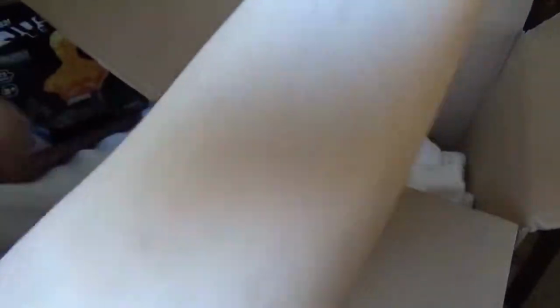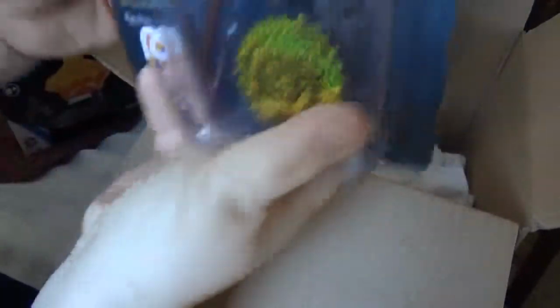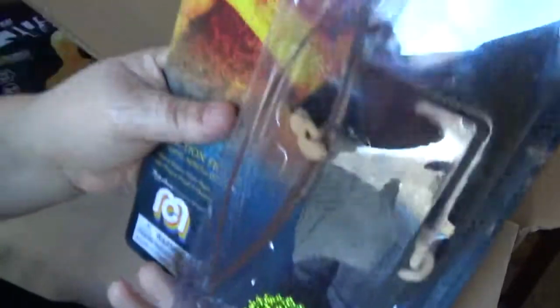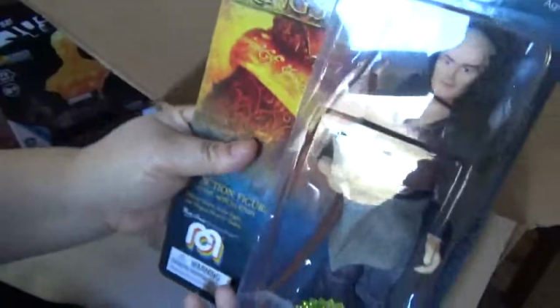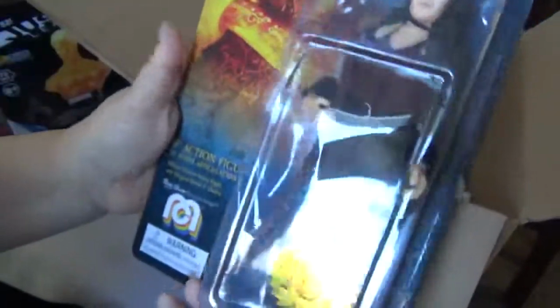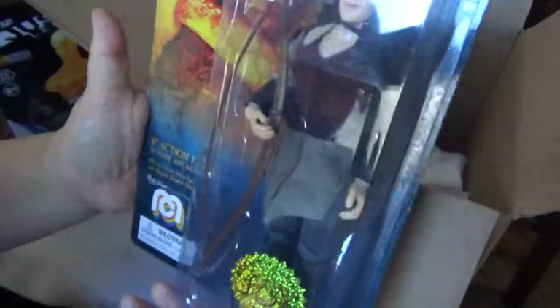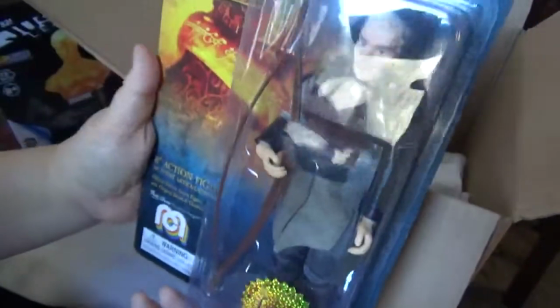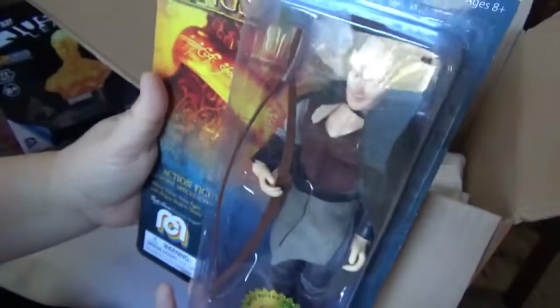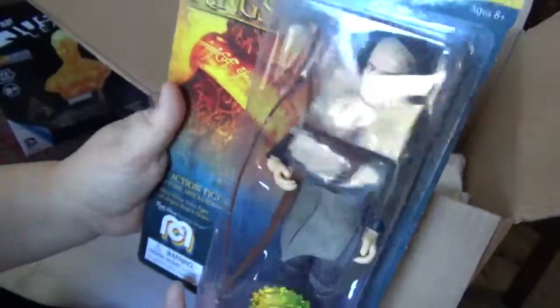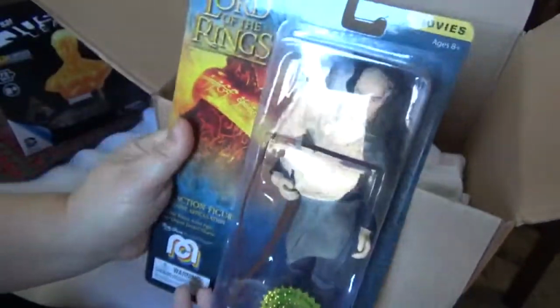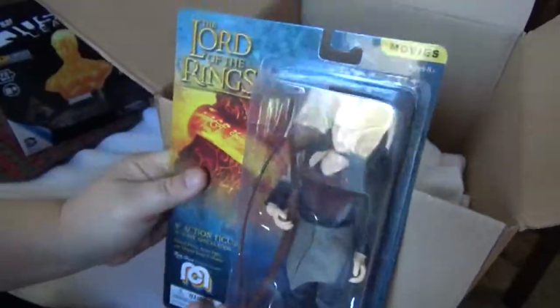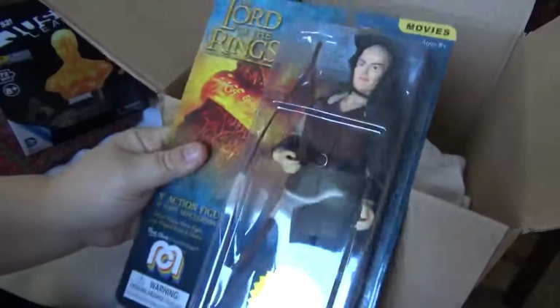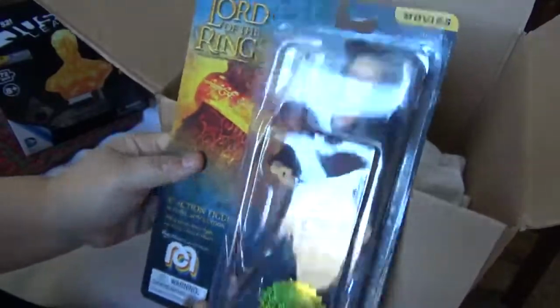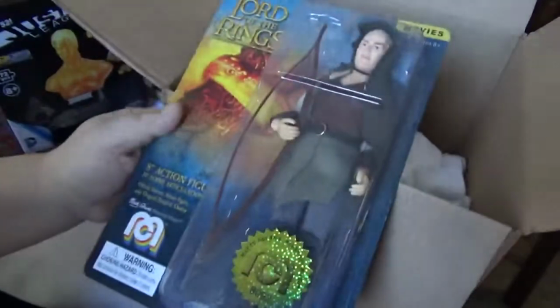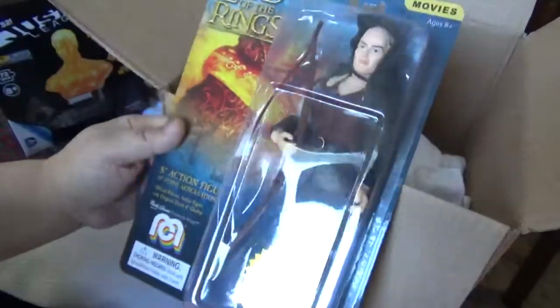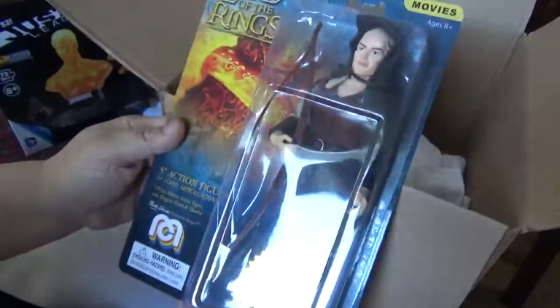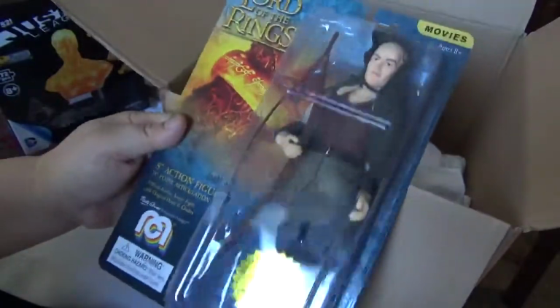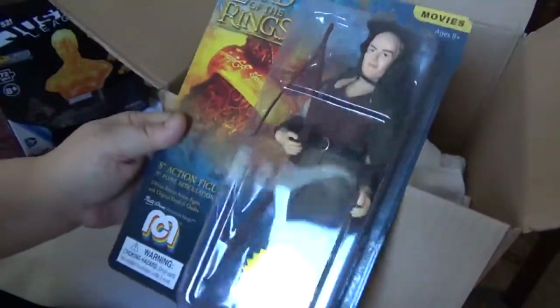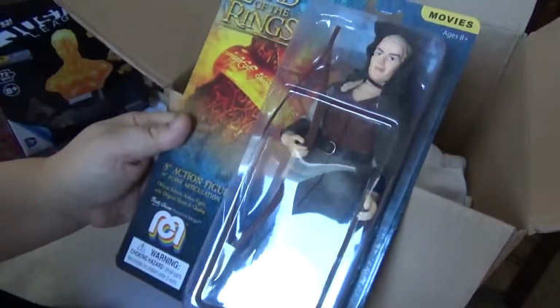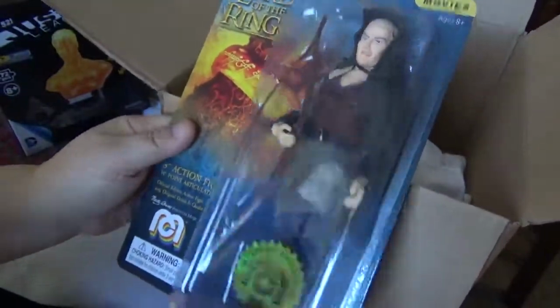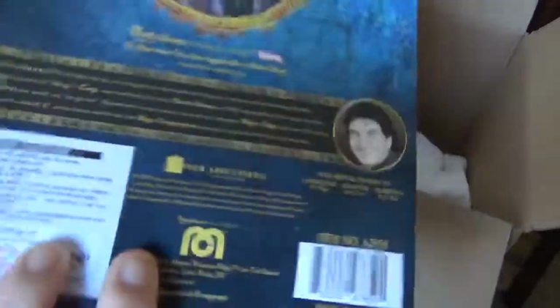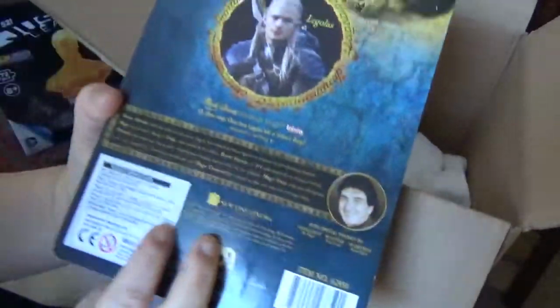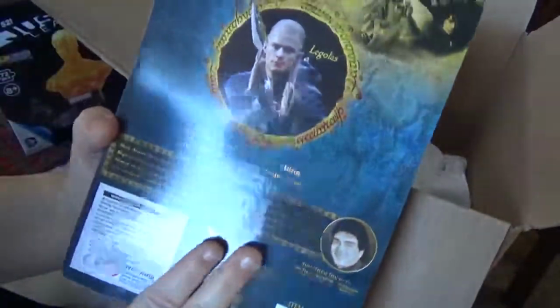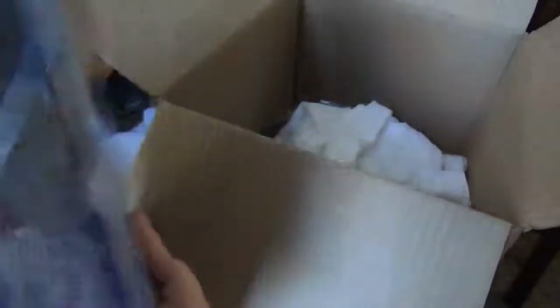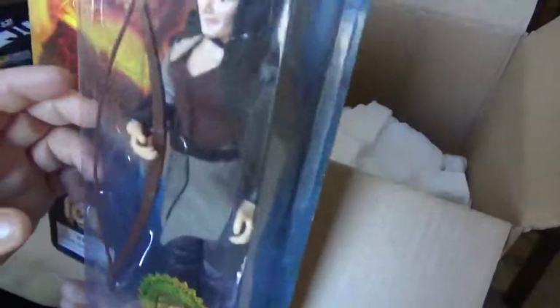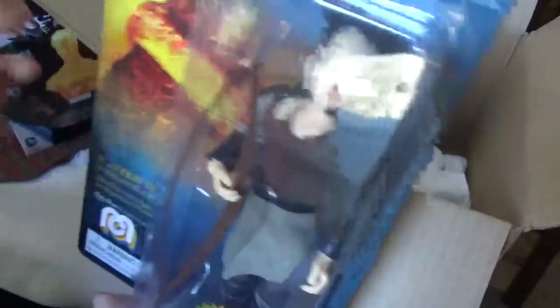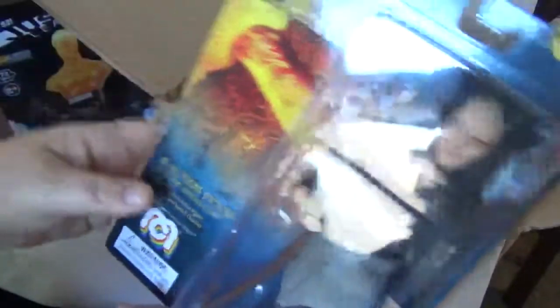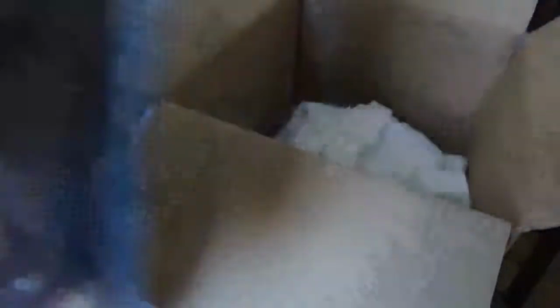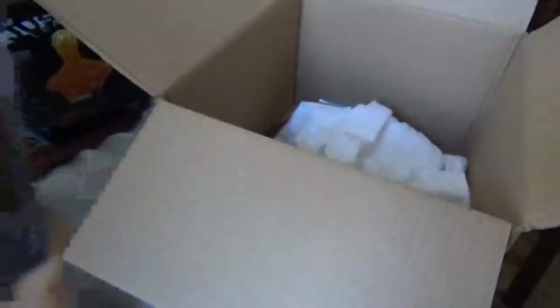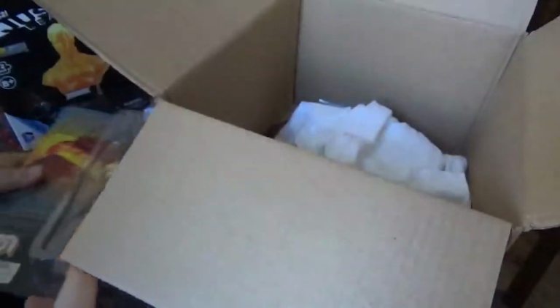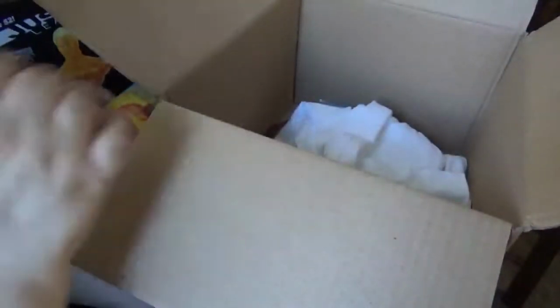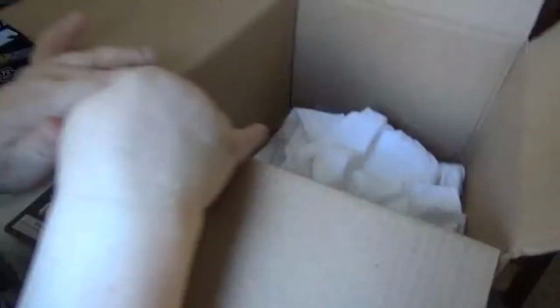We have a Lord of the Rings action figure. I'll see if I can sell this on Whatnot because I'm not a fan of this movie. So that will be for sale.